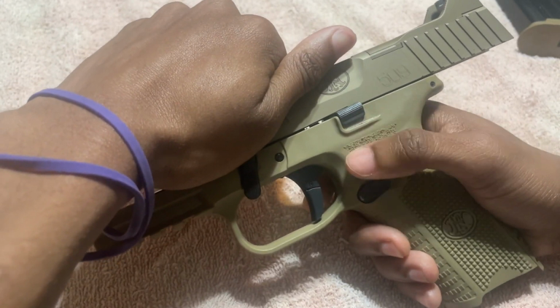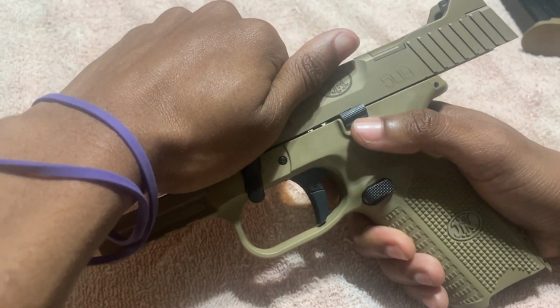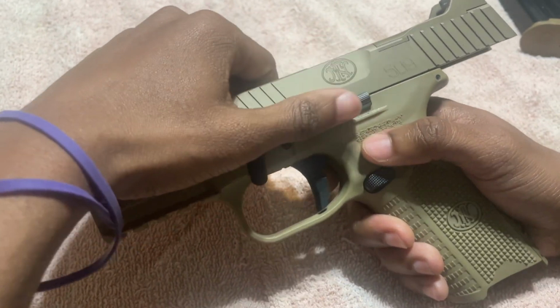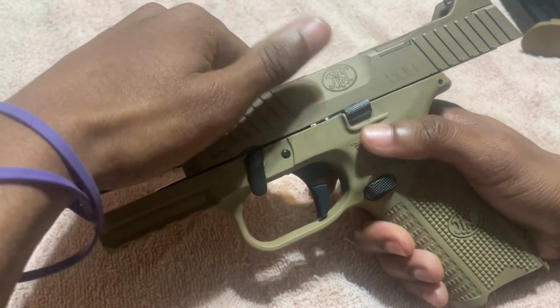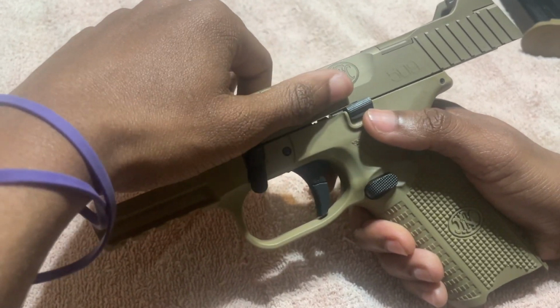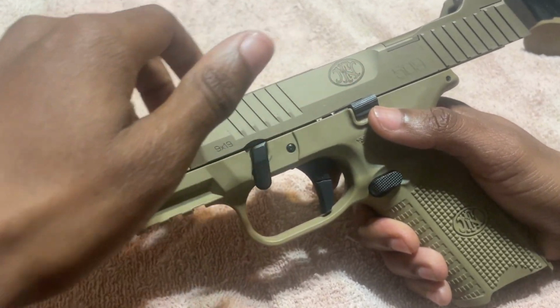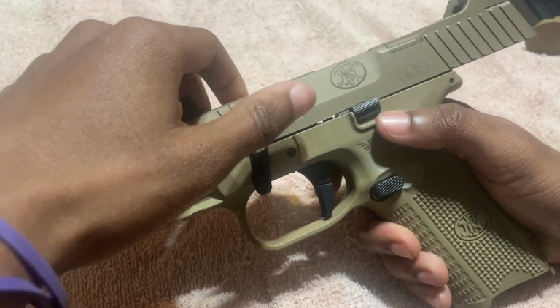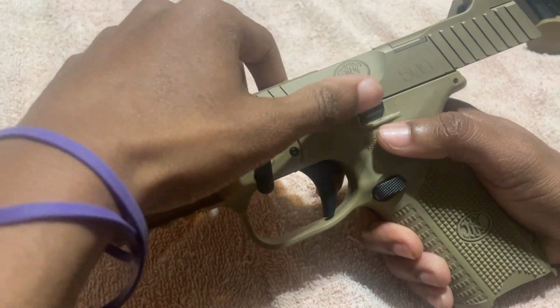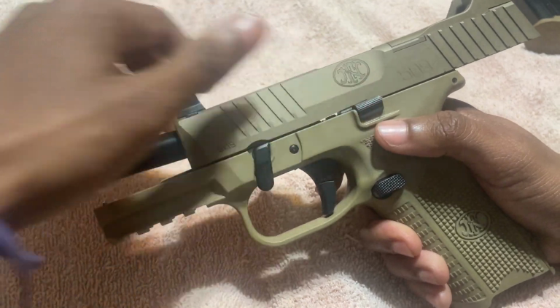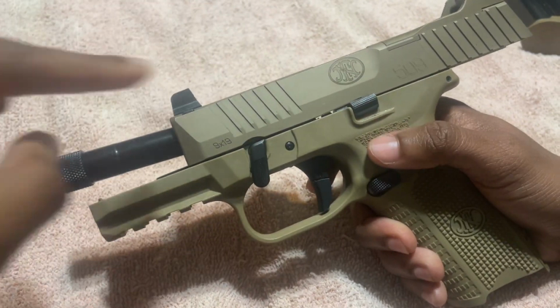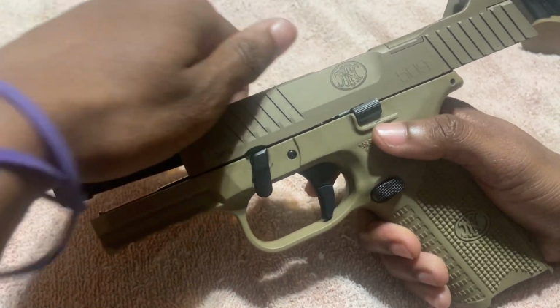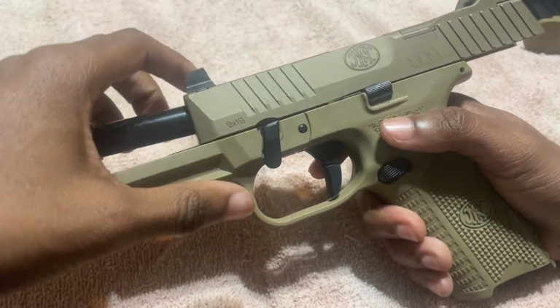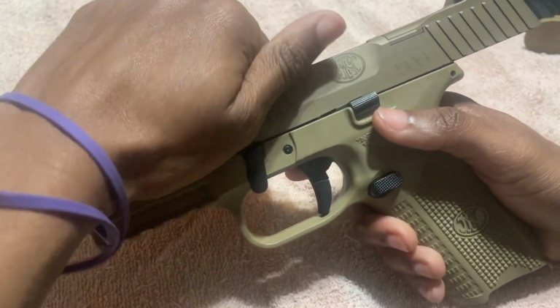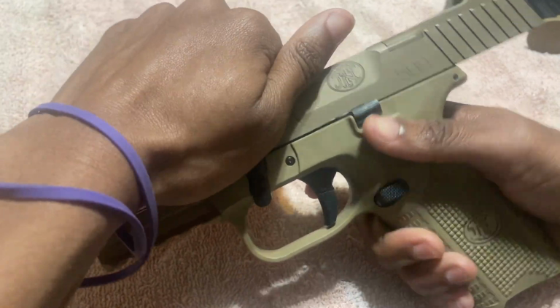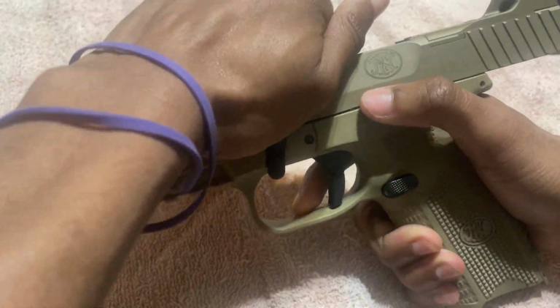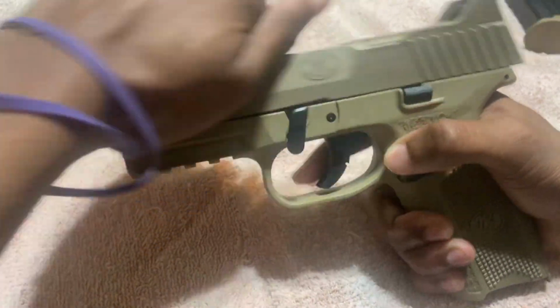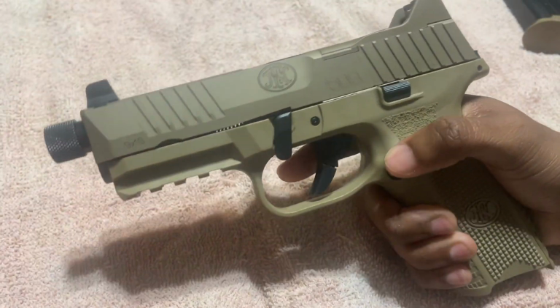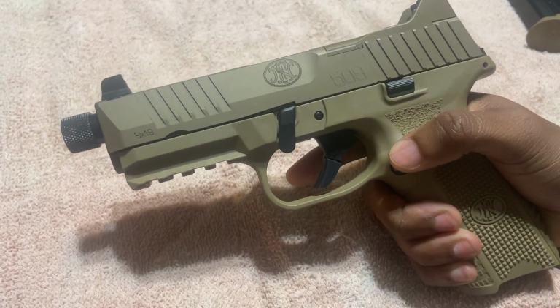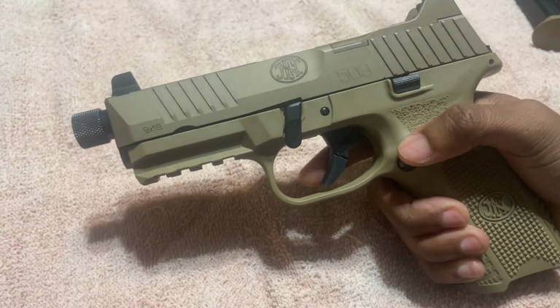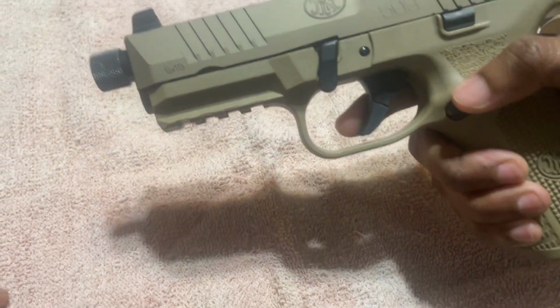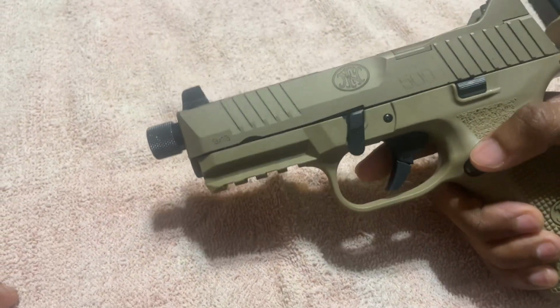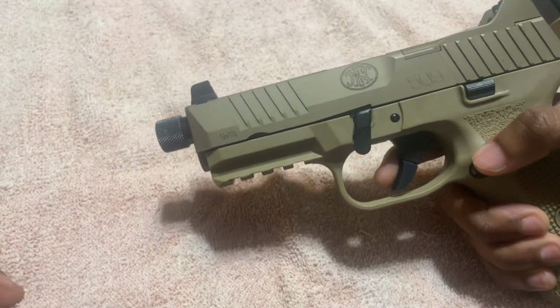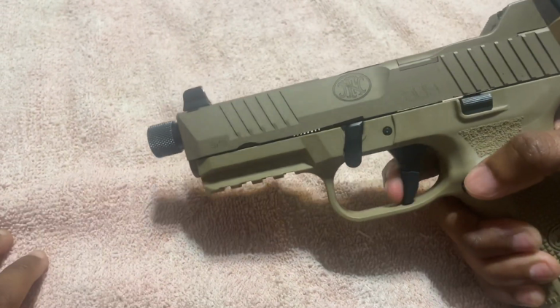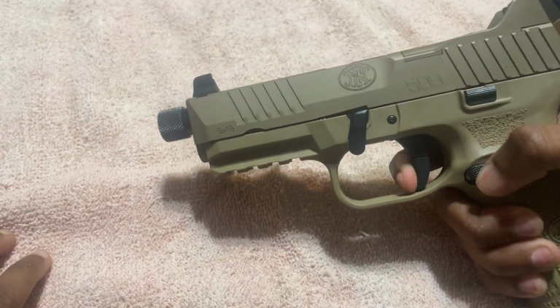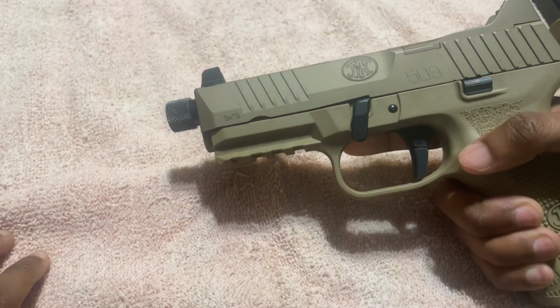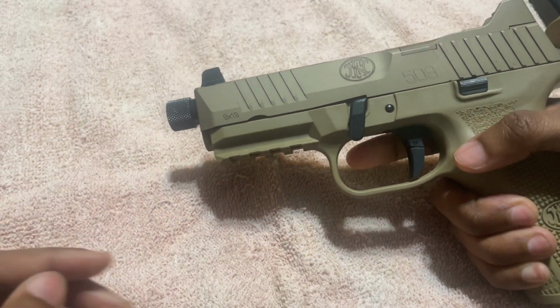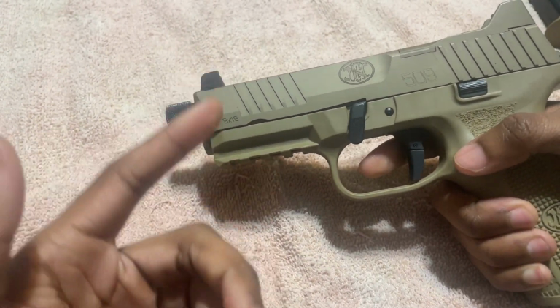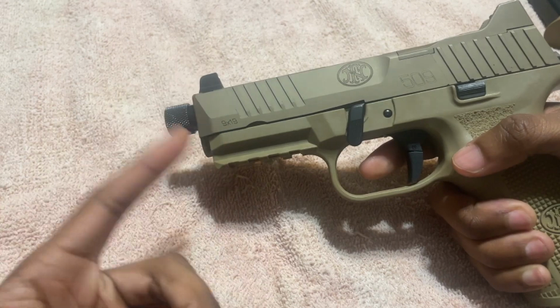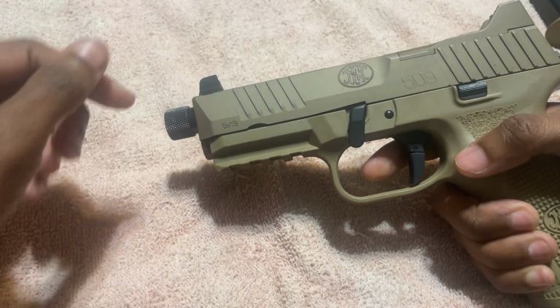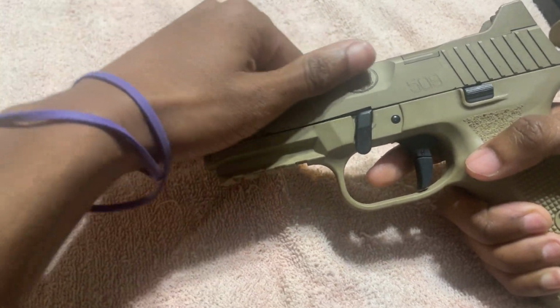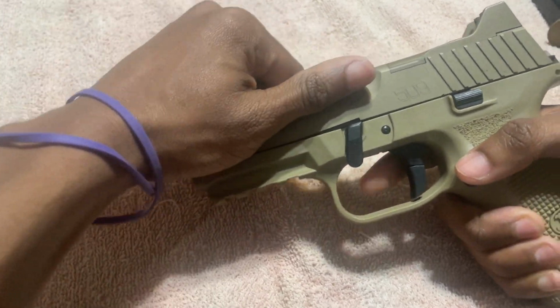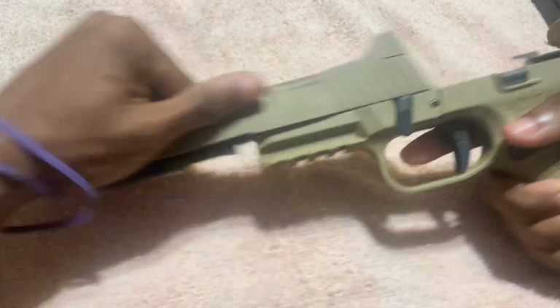This is the slide lock. After you release the slide lock, you're going to release it. After you release it, you're going to pull the trigger. If you pull the trigger, the slide is loose, so you're just going to move it straight forward.